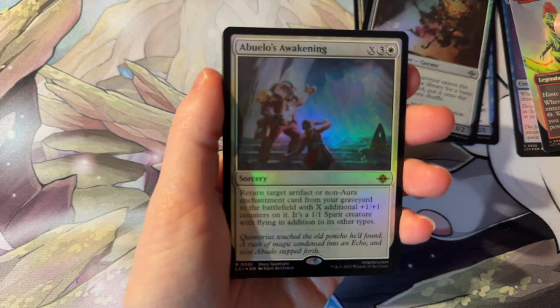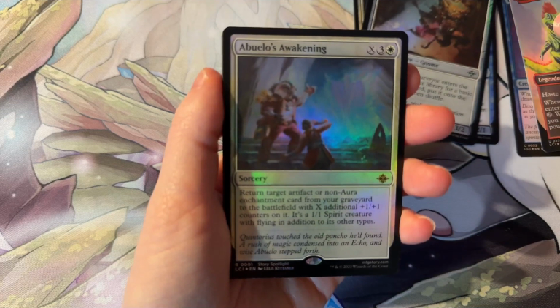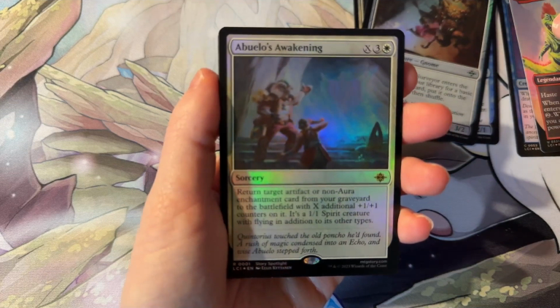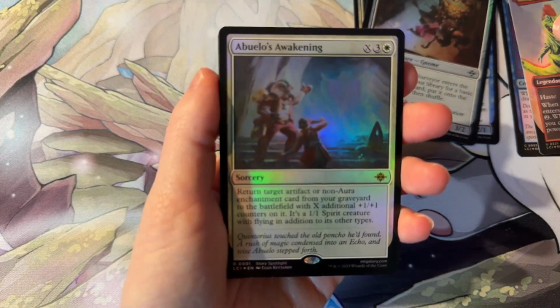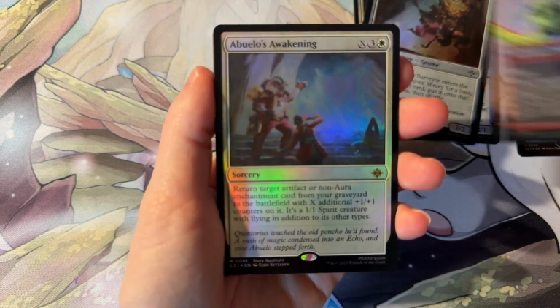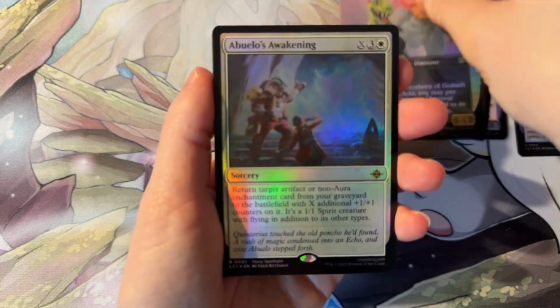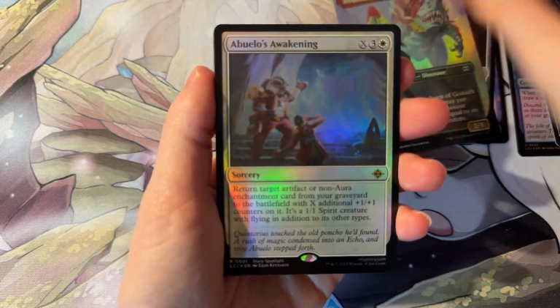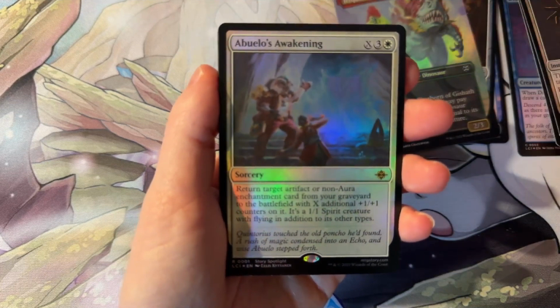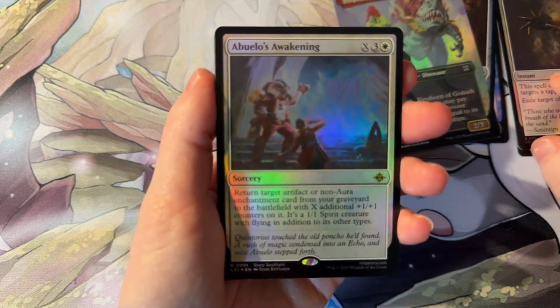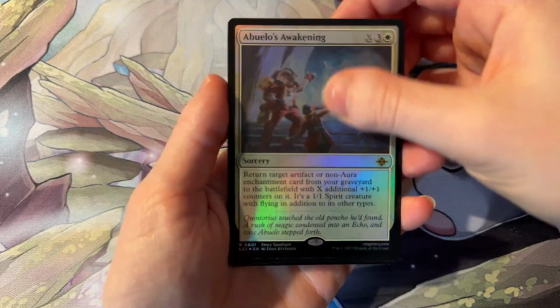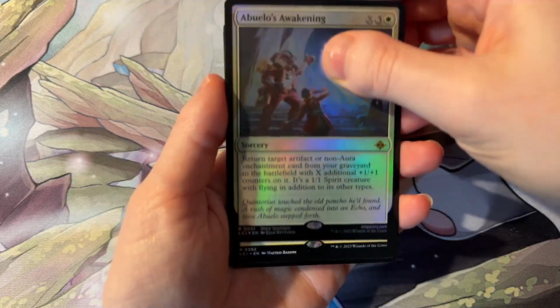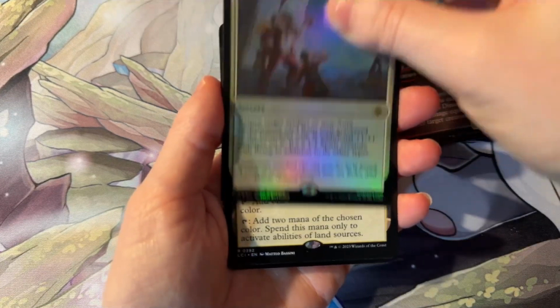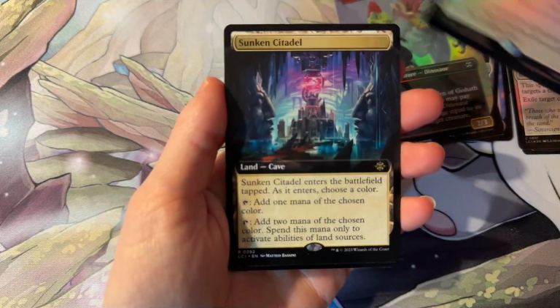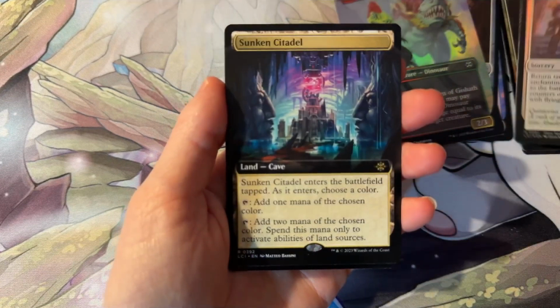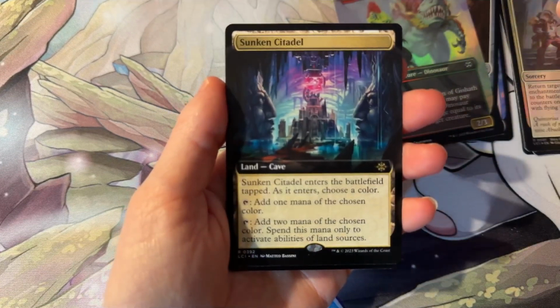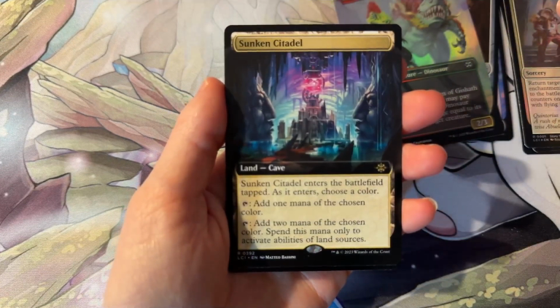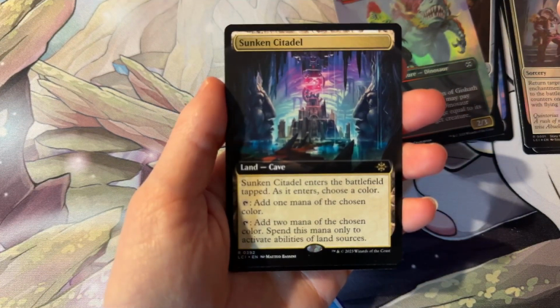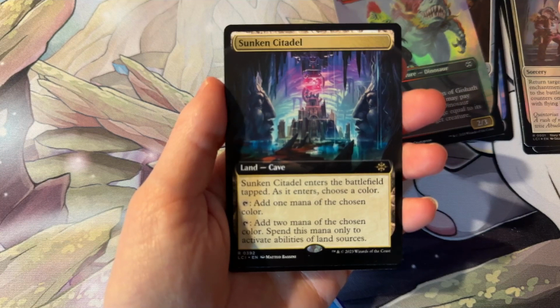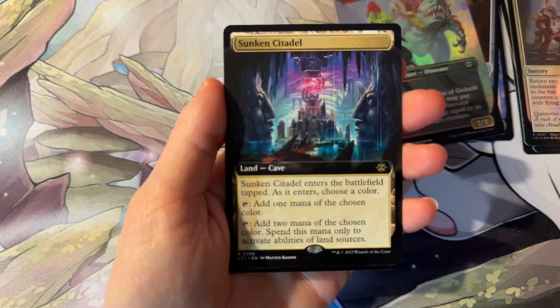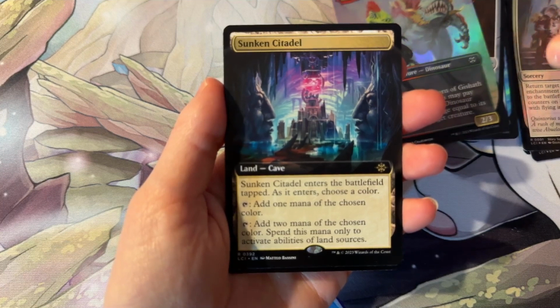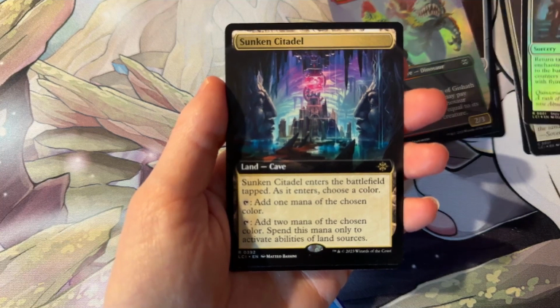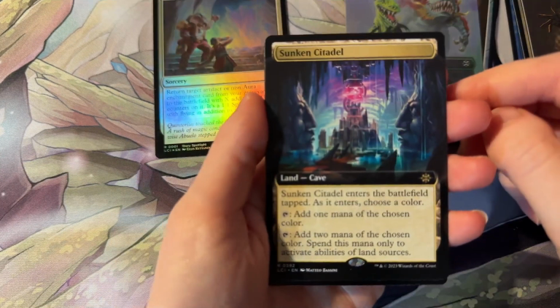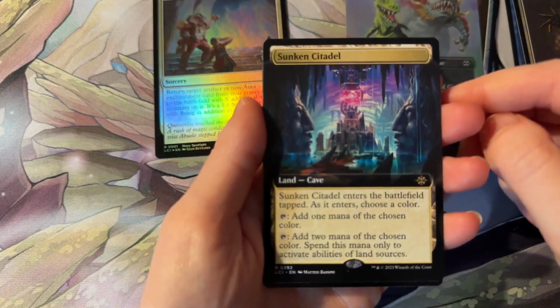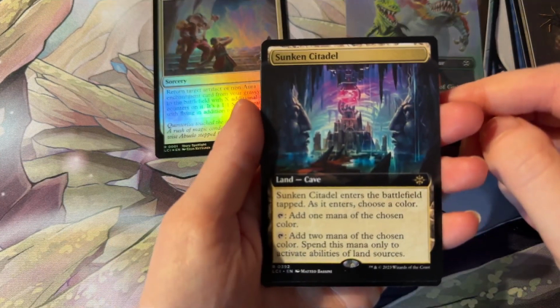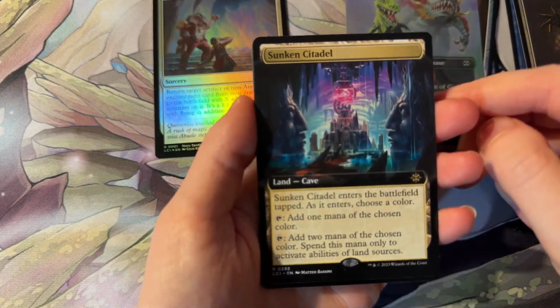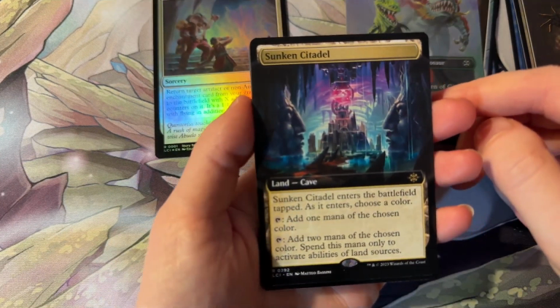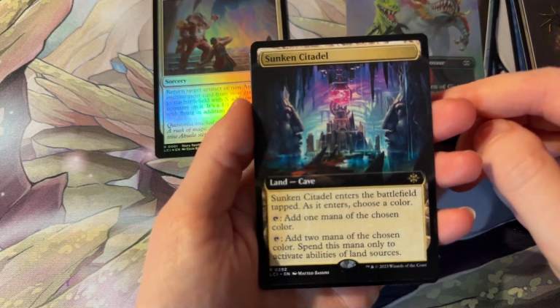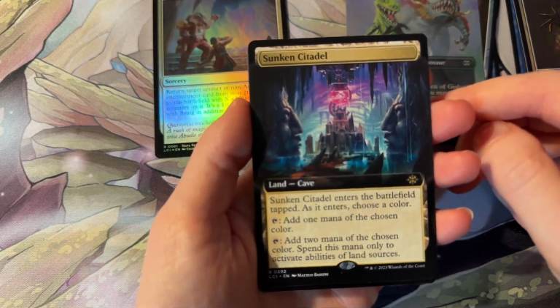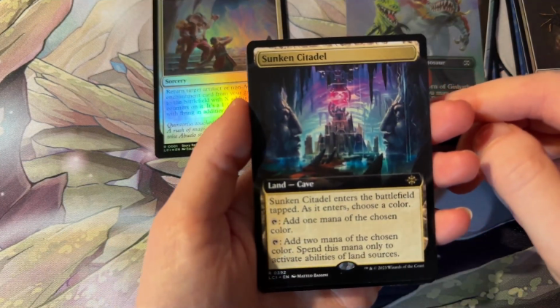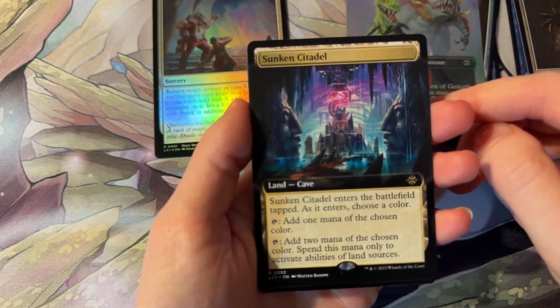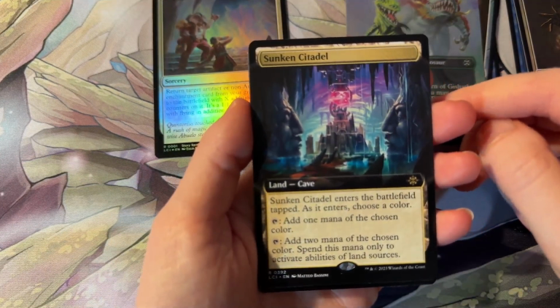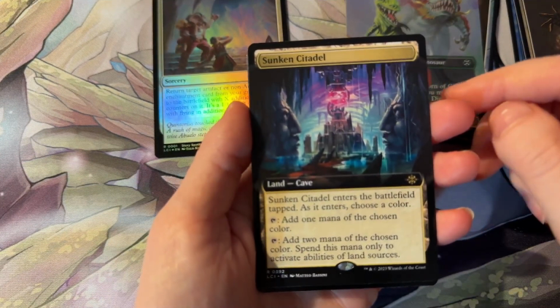Abuelo's Awakening — that's a rare. Sunken Citadel. Love that.